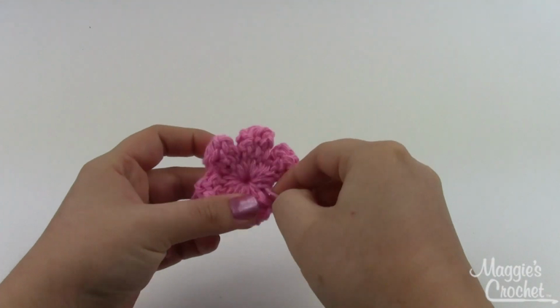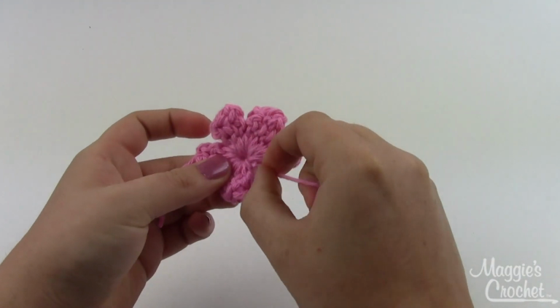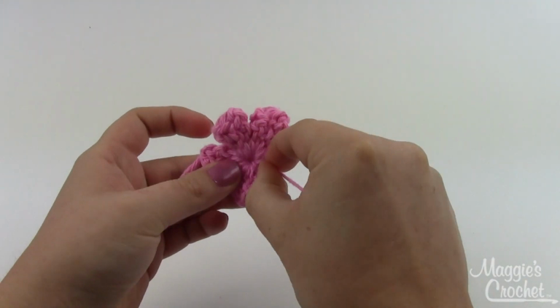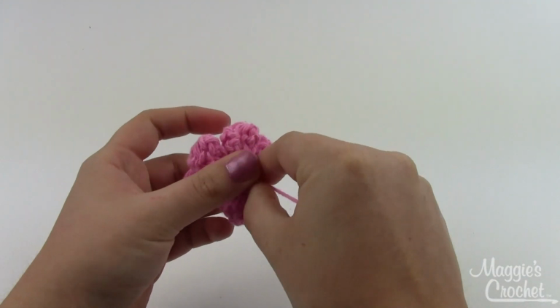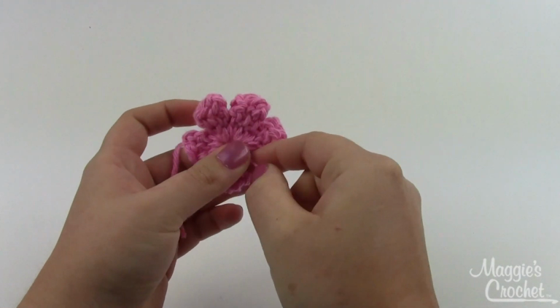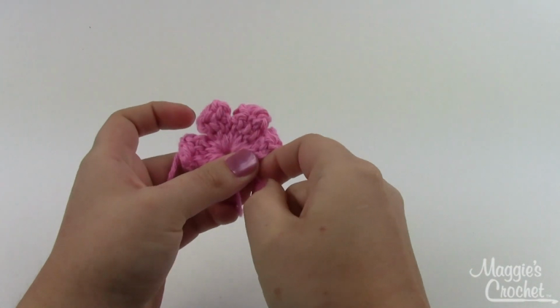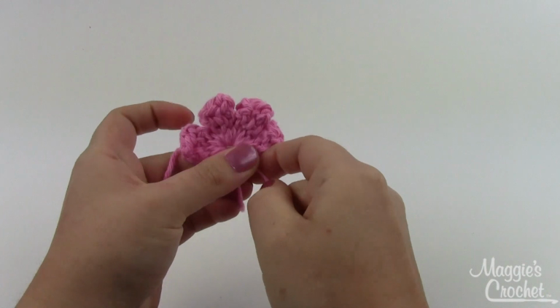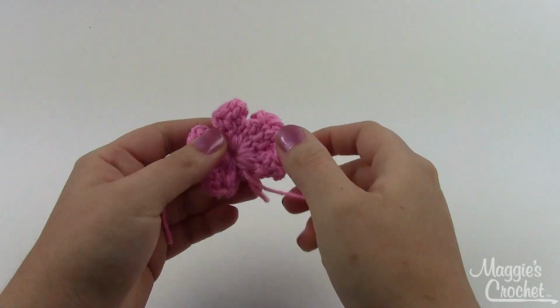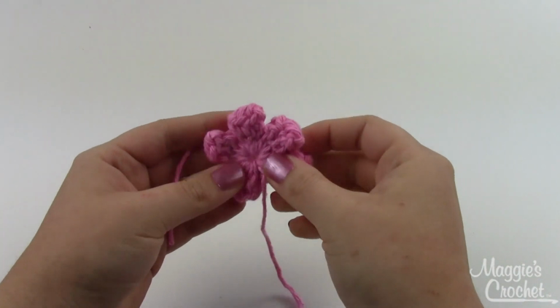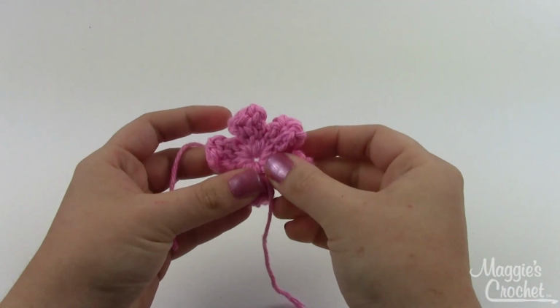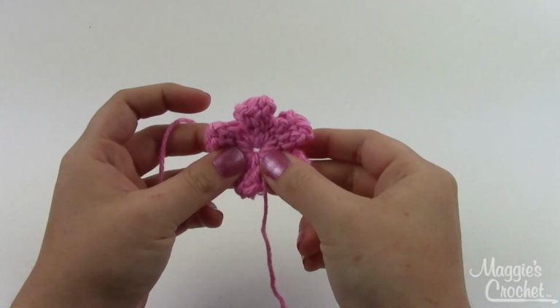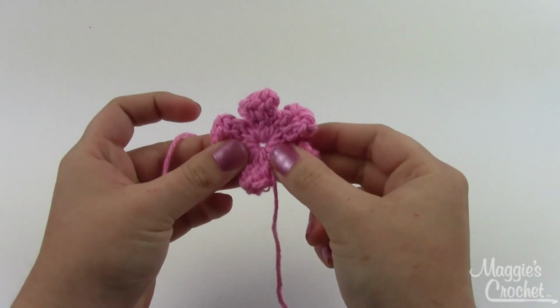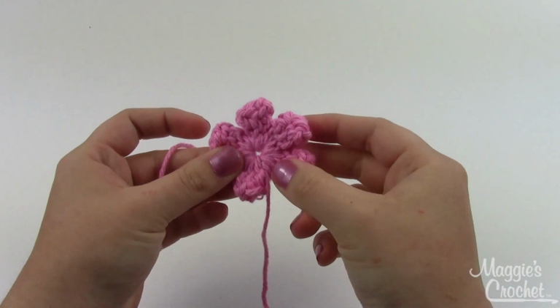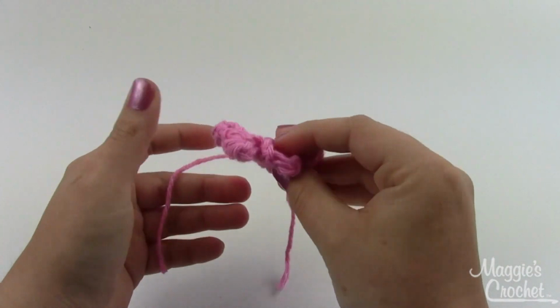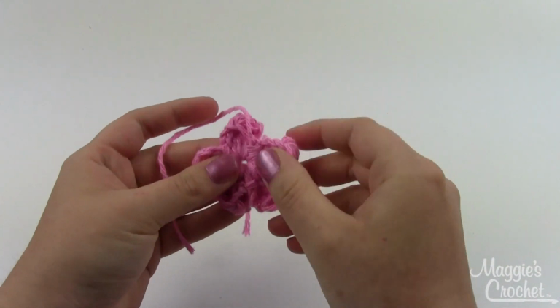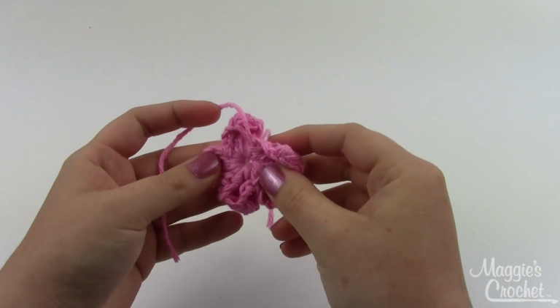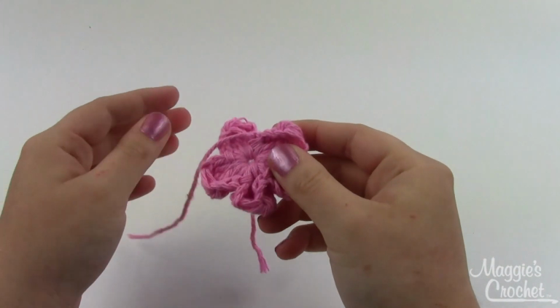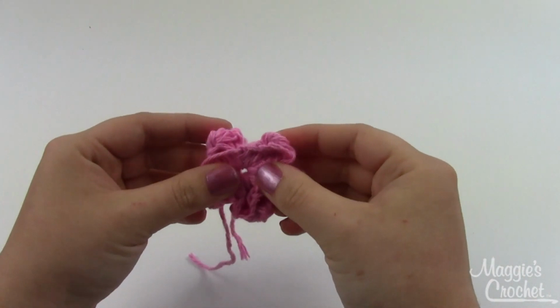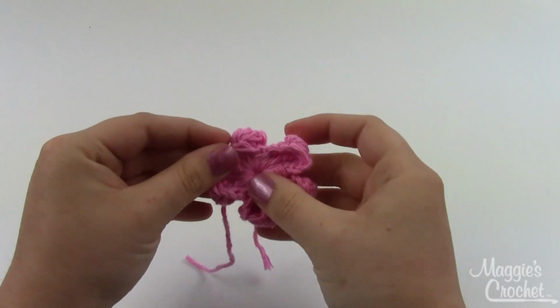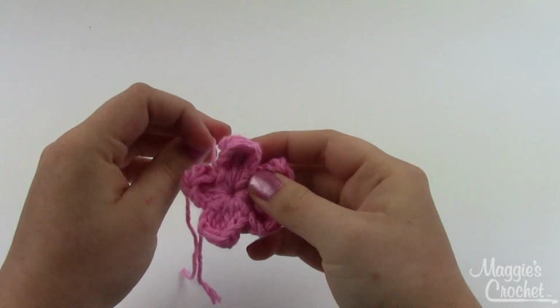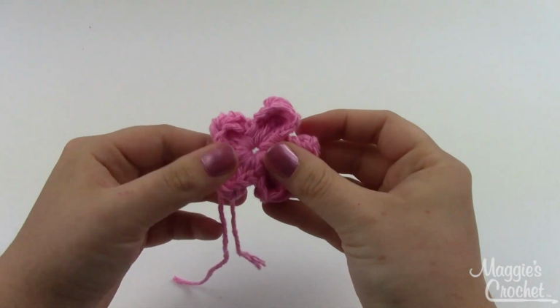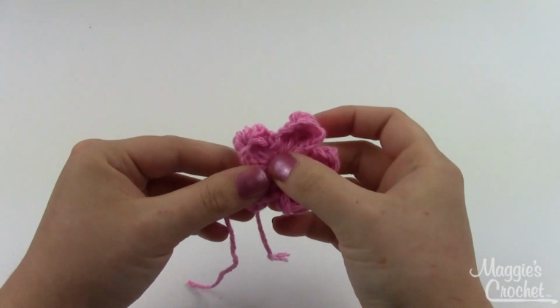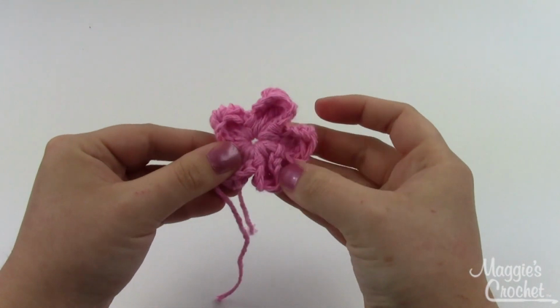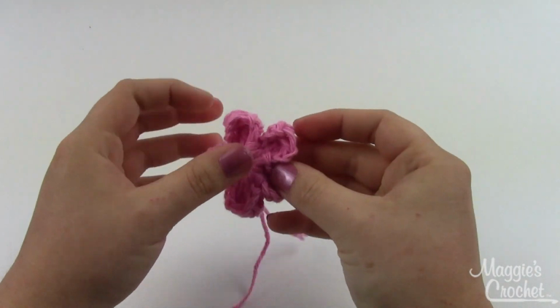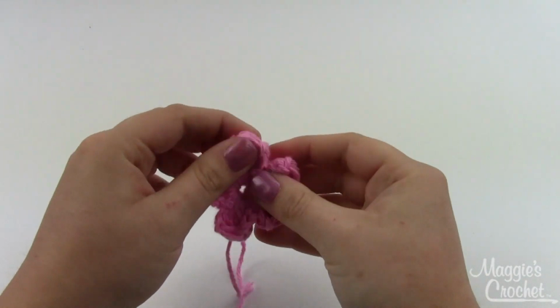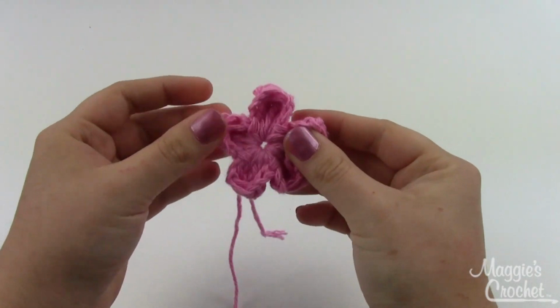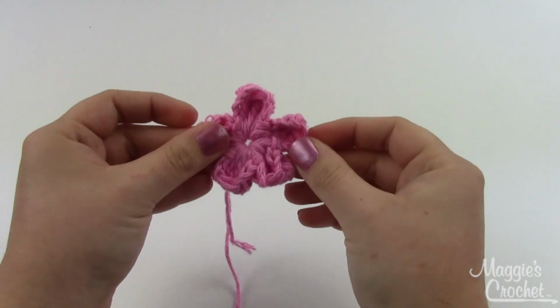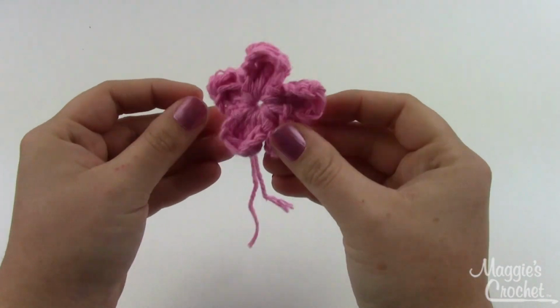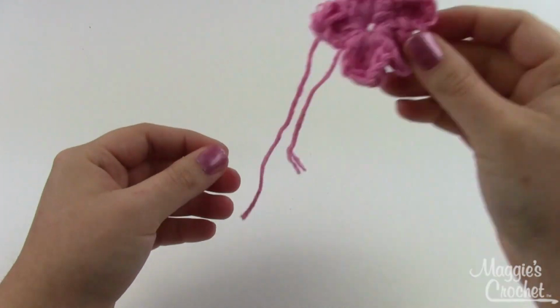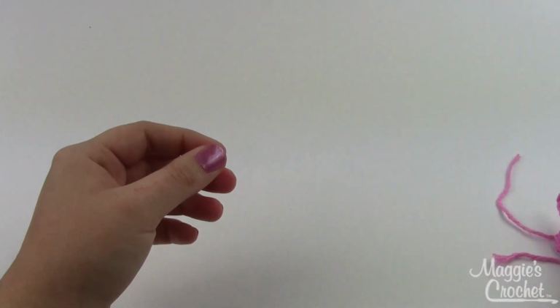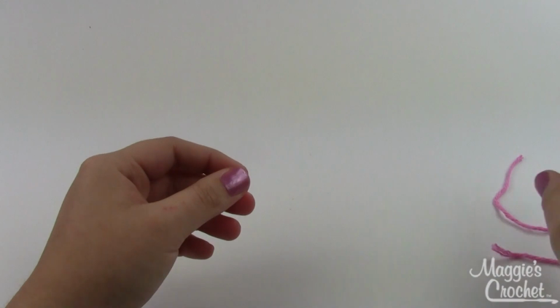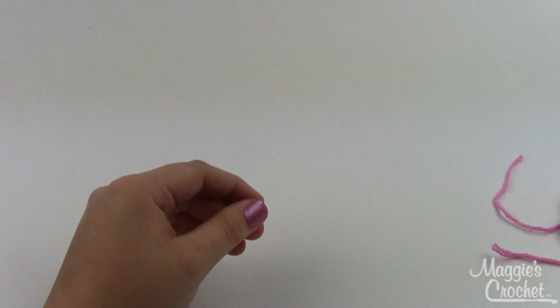Maybe not all the way, because we do have a lot of stitches worked into there, but it will definitely be covered when we sew the little center button on. So when you've got your flower, lay that to the side.